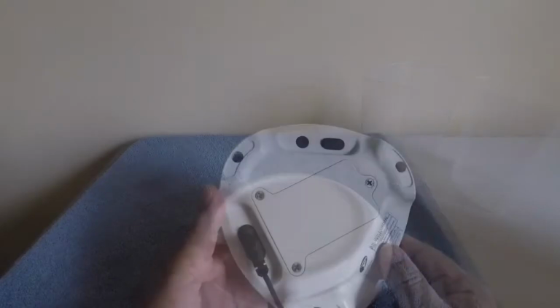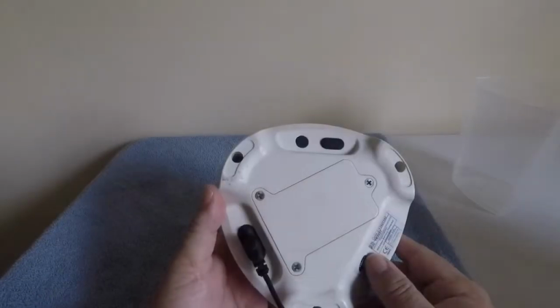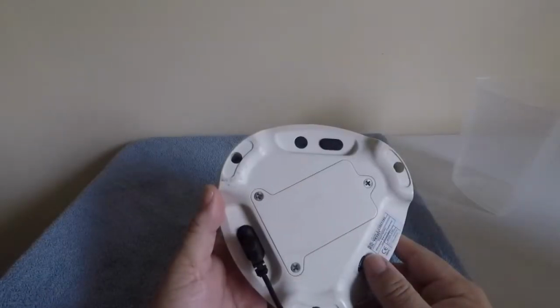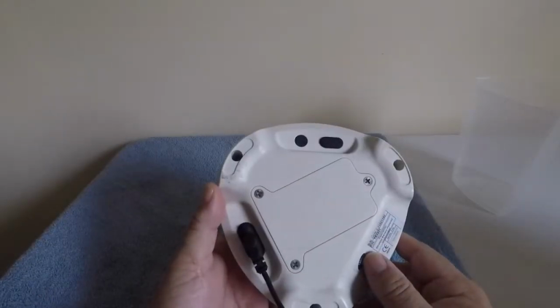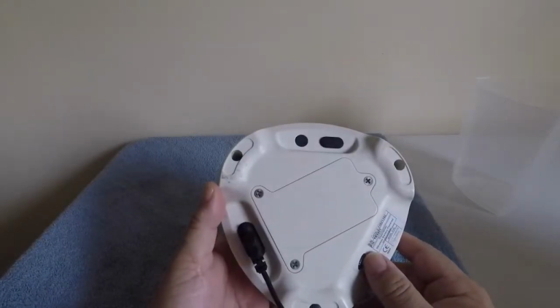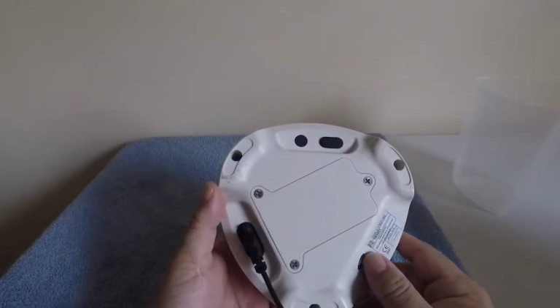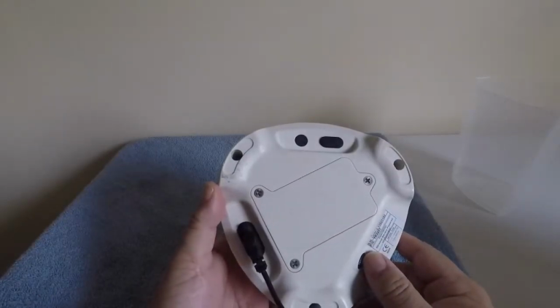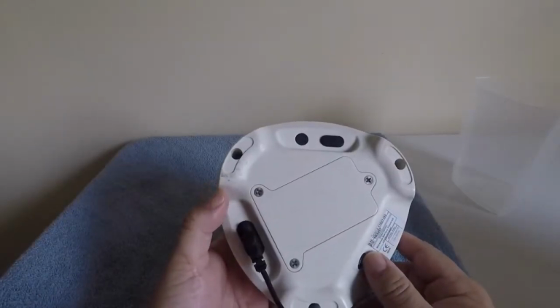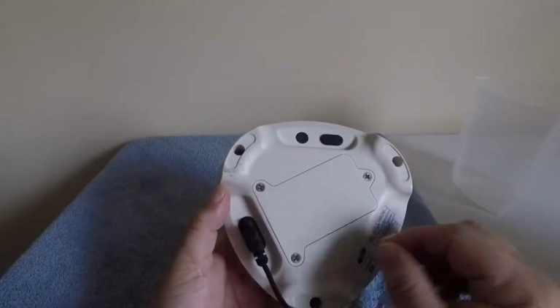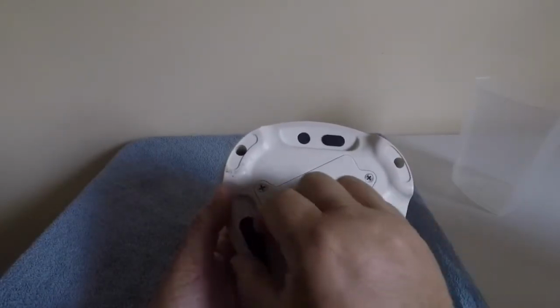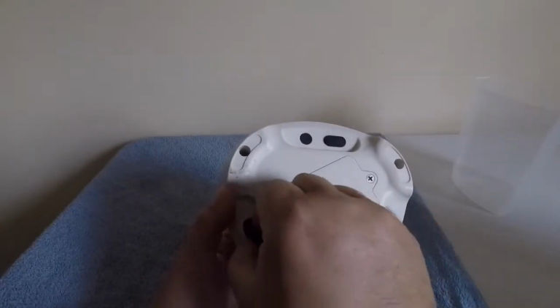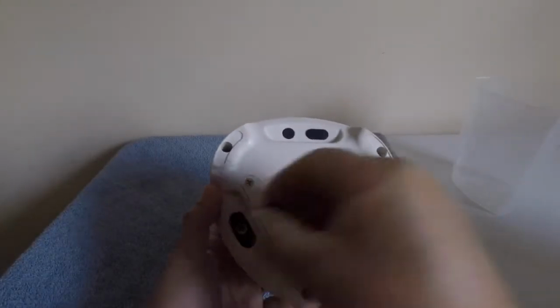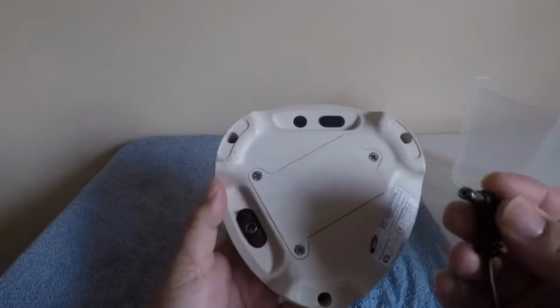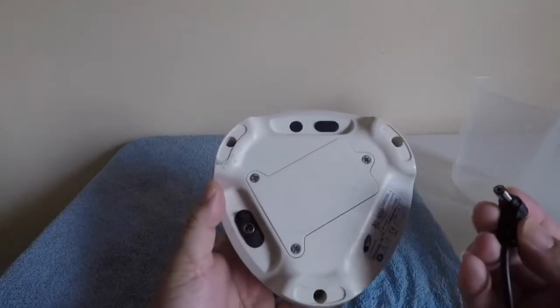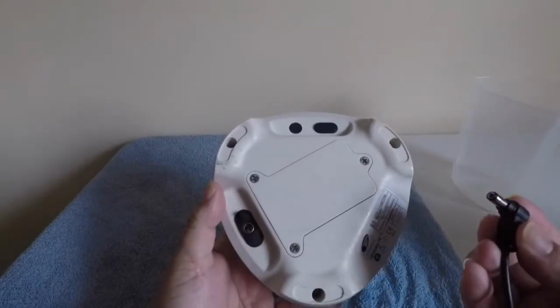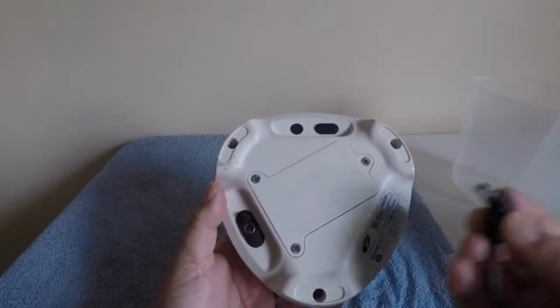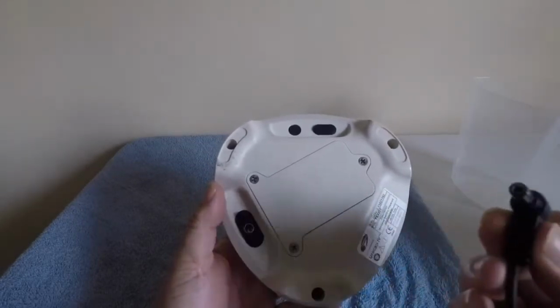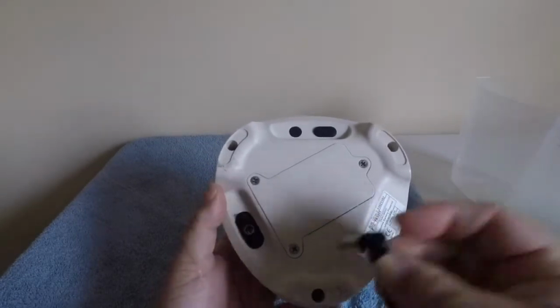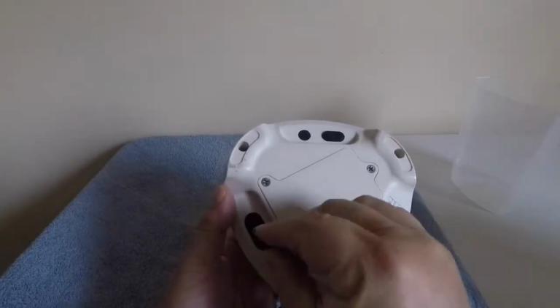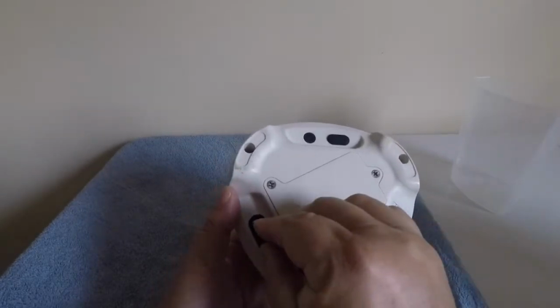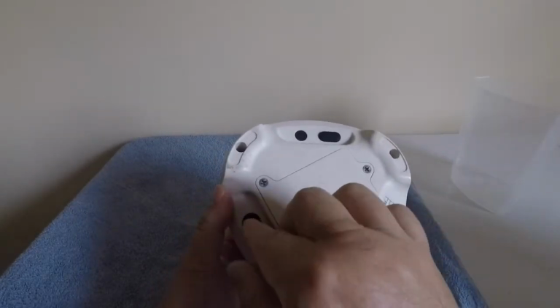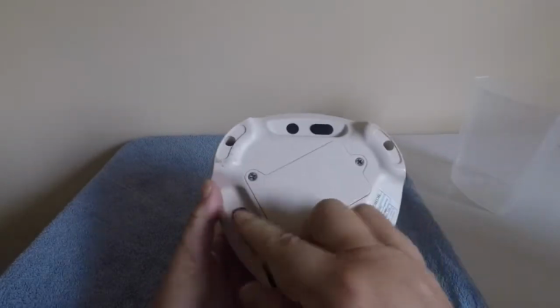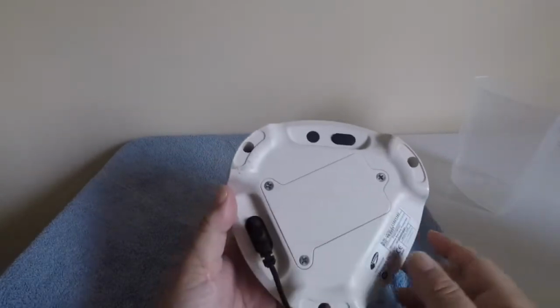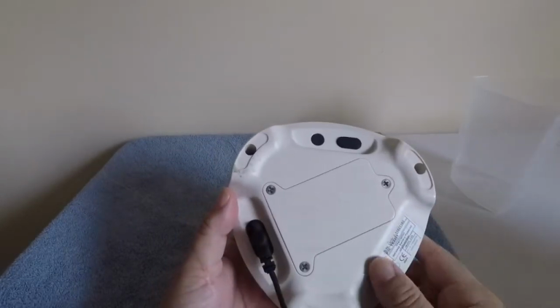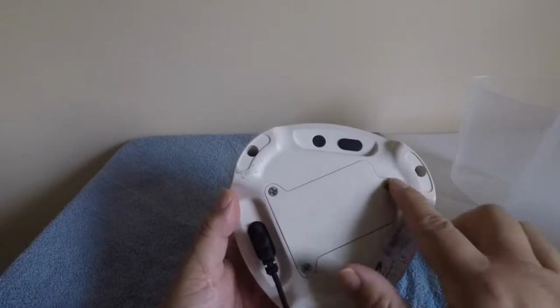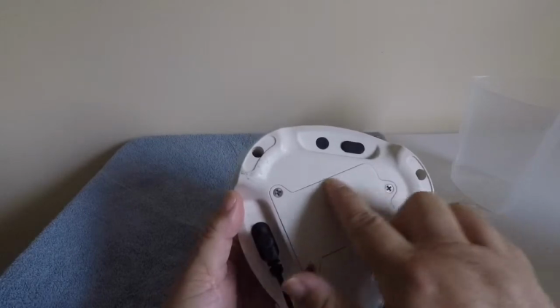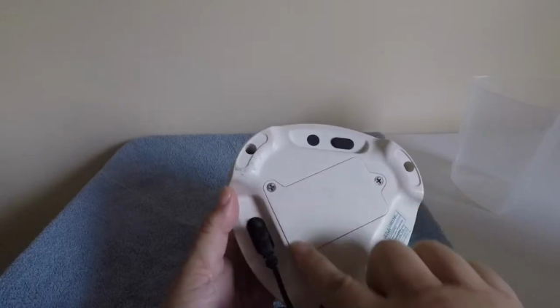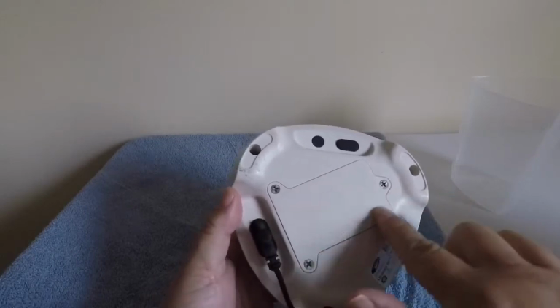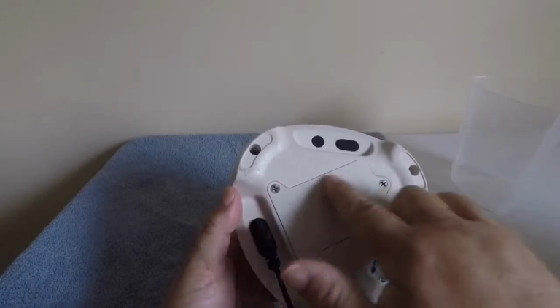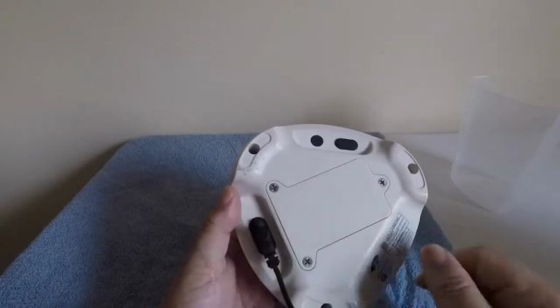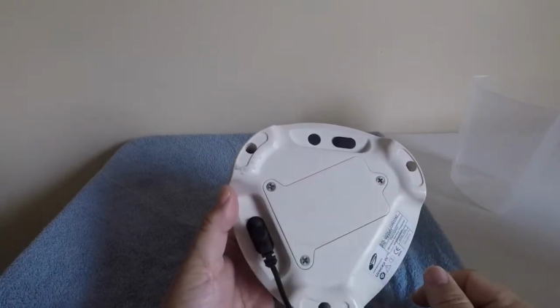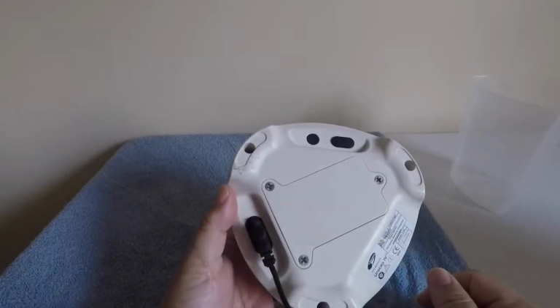Let's take a look at the underside of the Eurocap. Right here we have the power connection for our power cable, and right here we have our battery compartment.